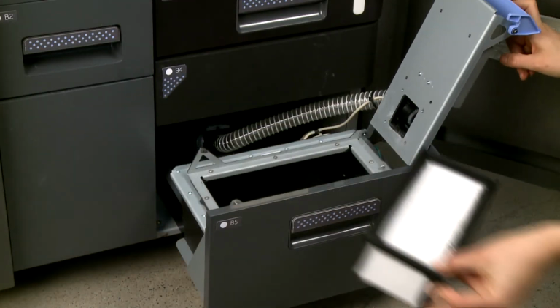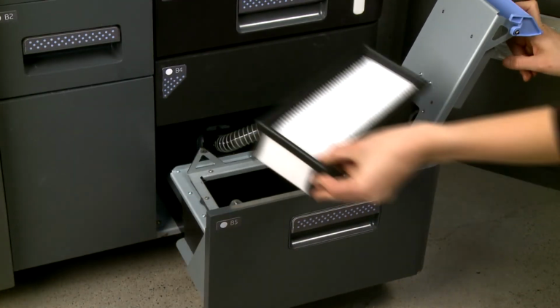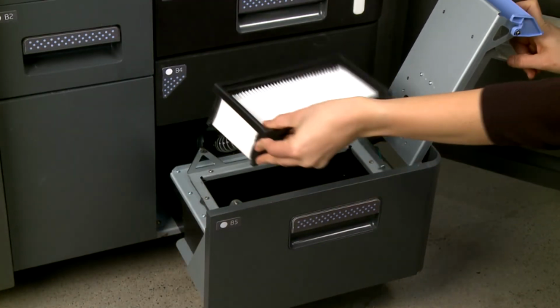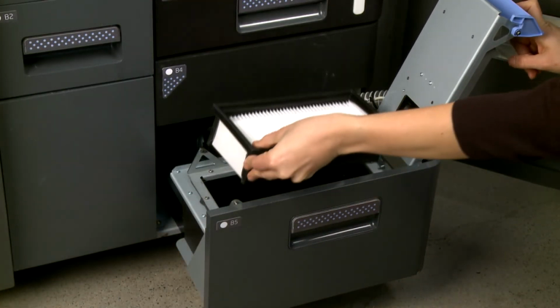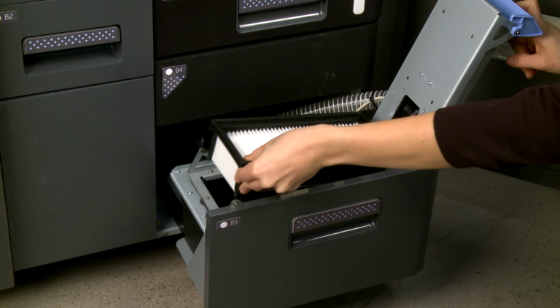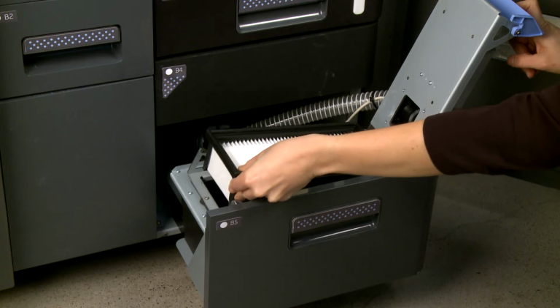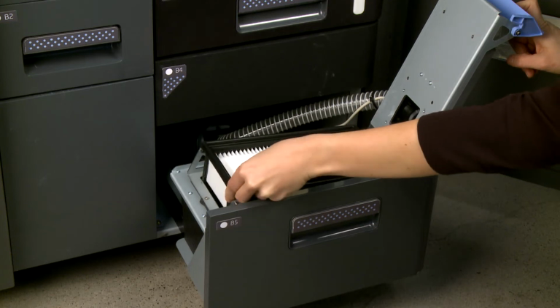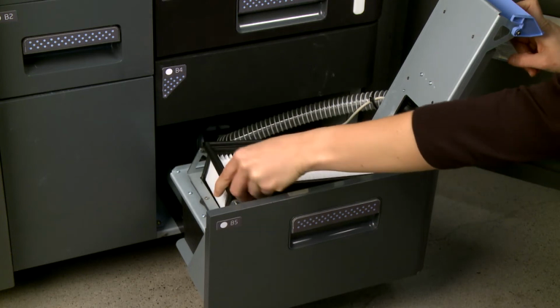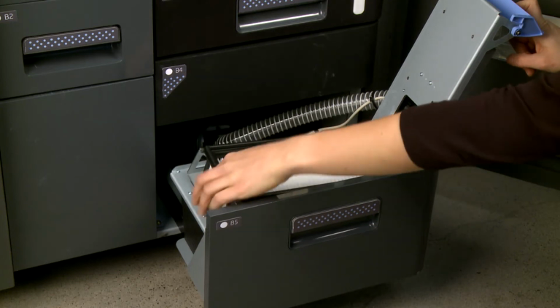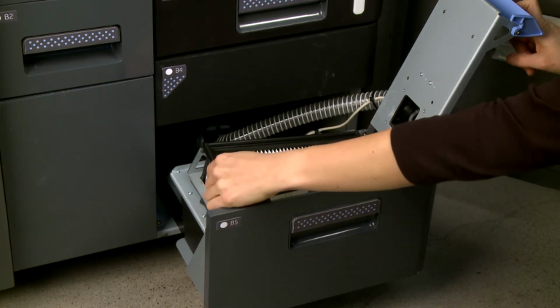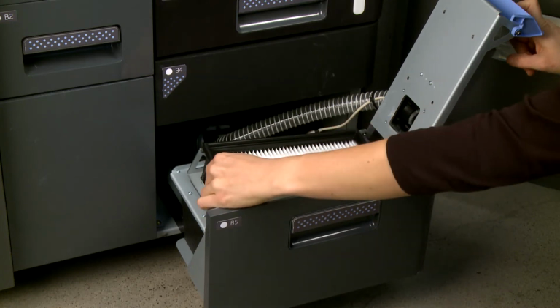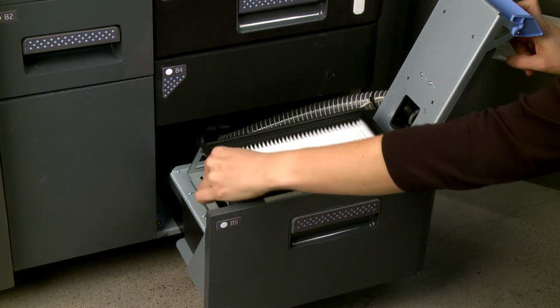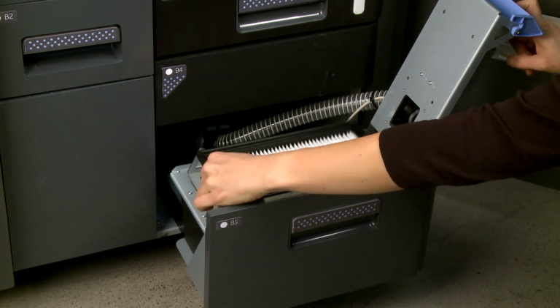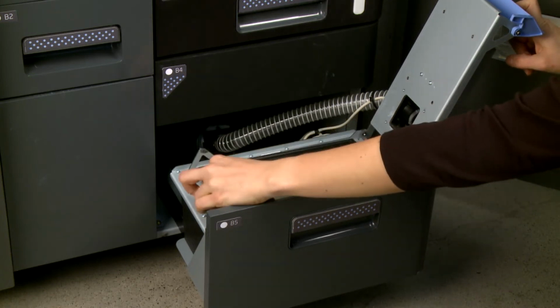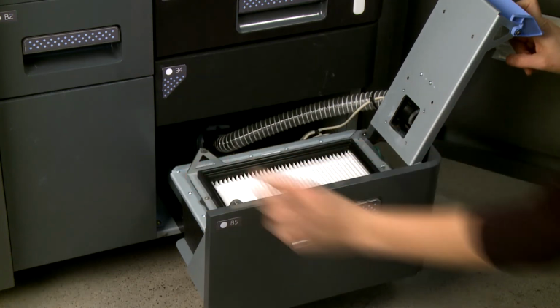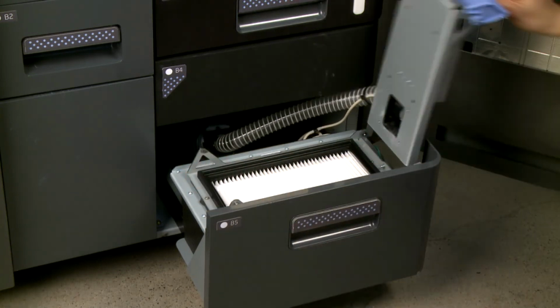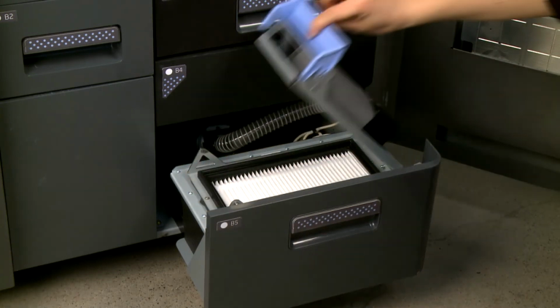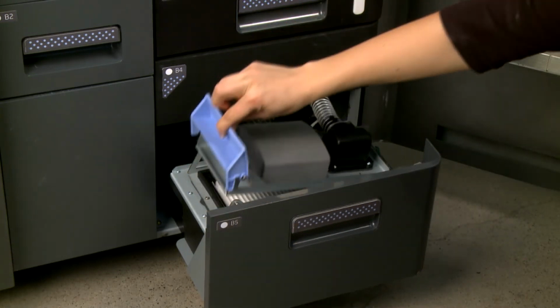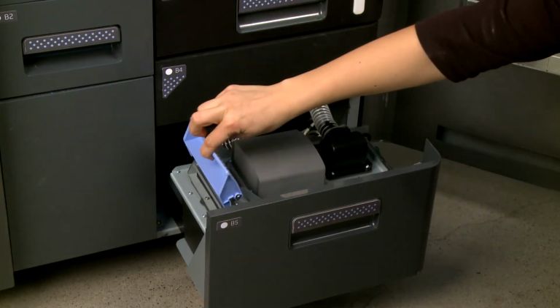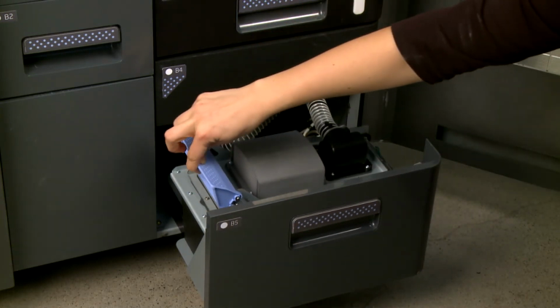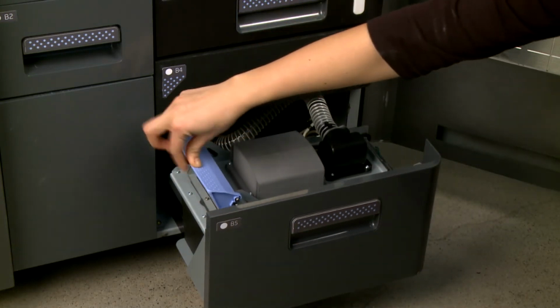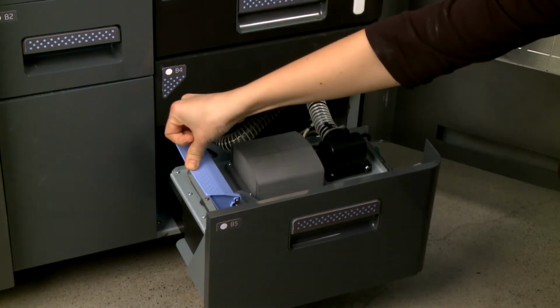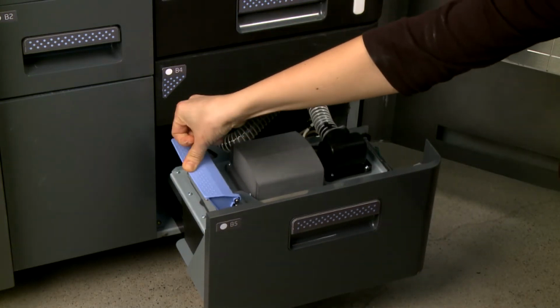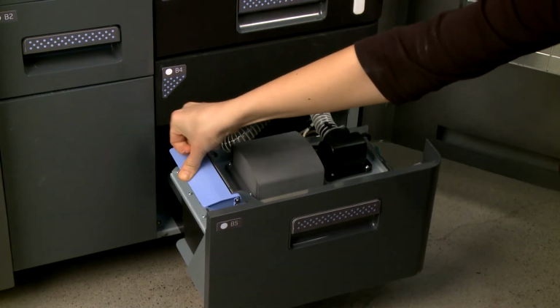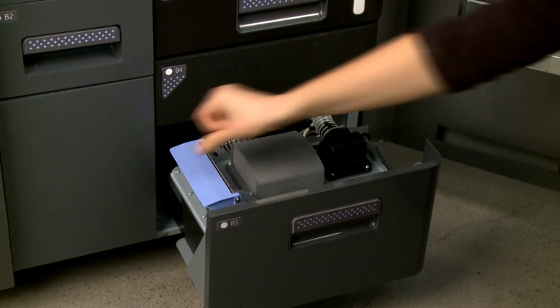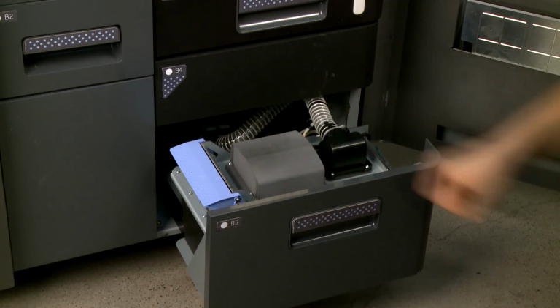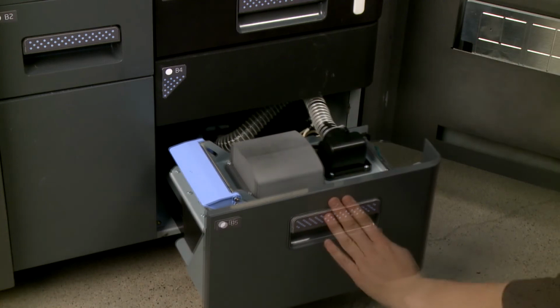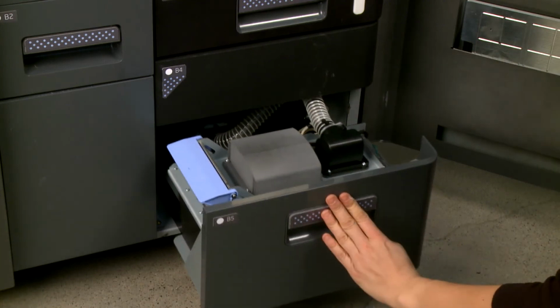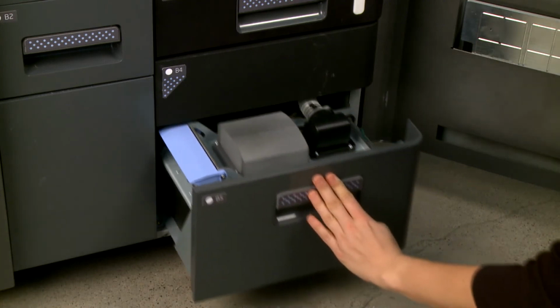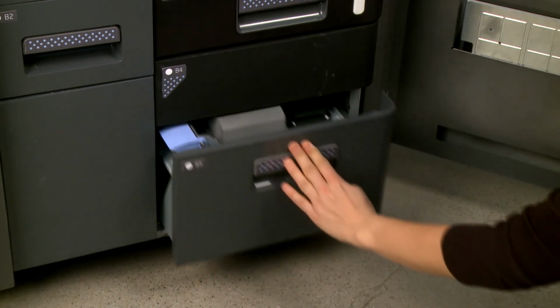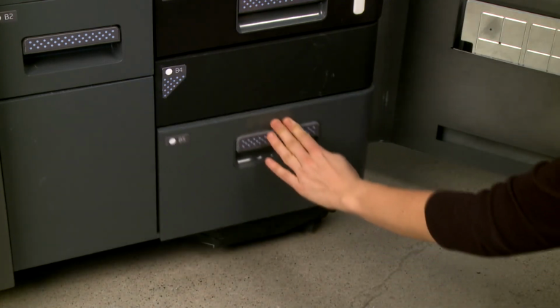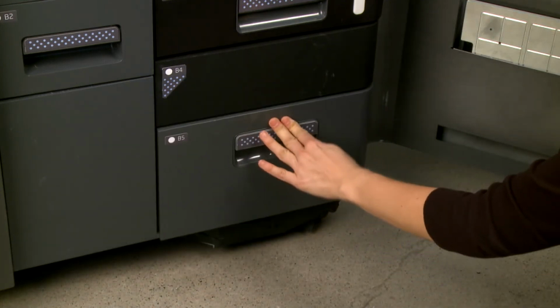Insert the new filter, and then close the lid latch. Push the drawer back into the printer.